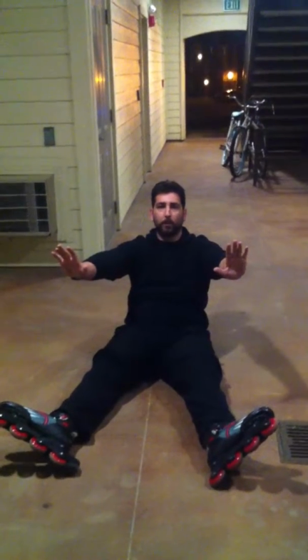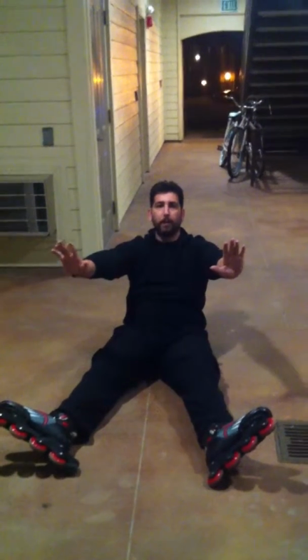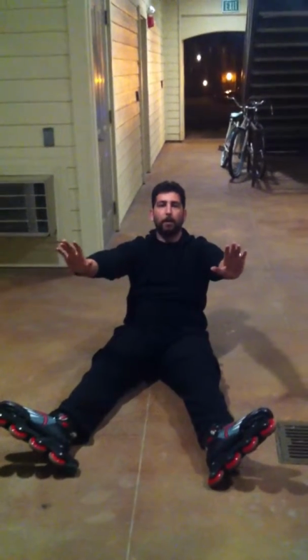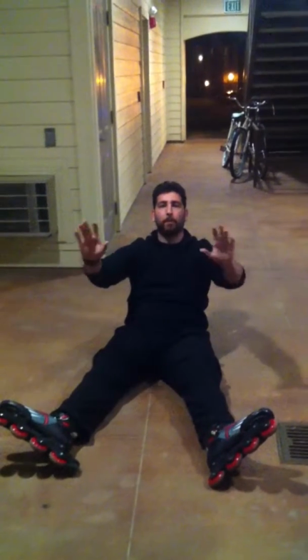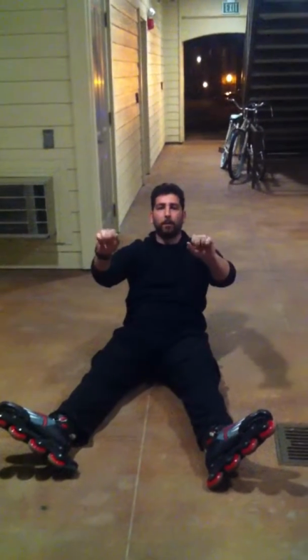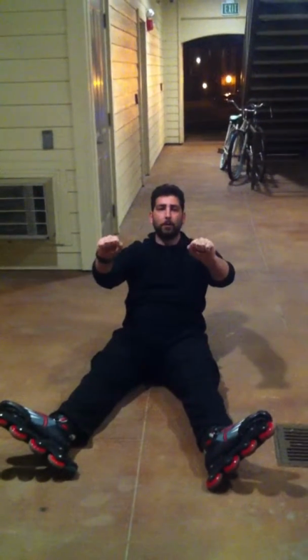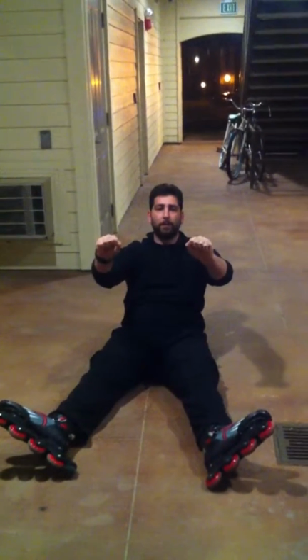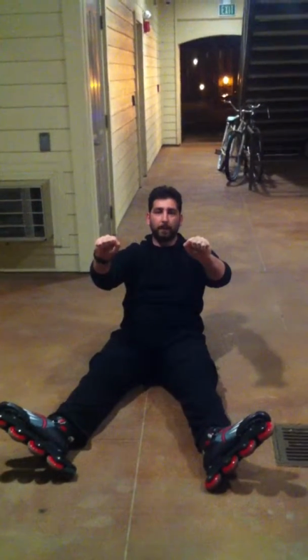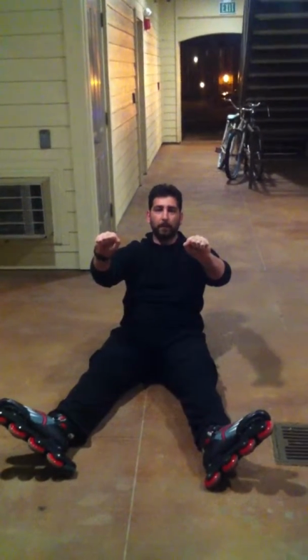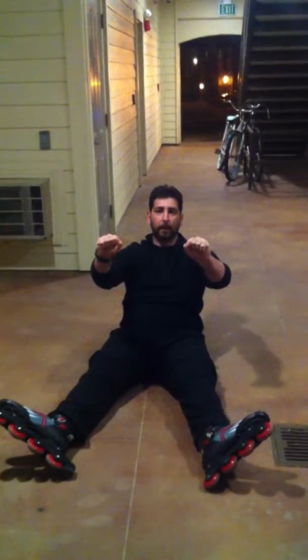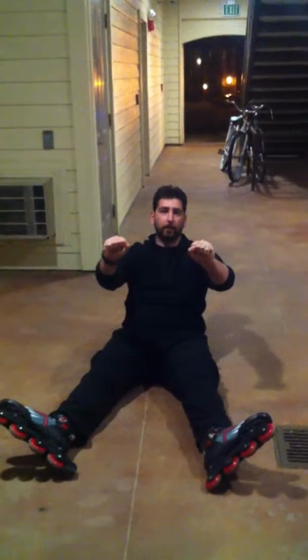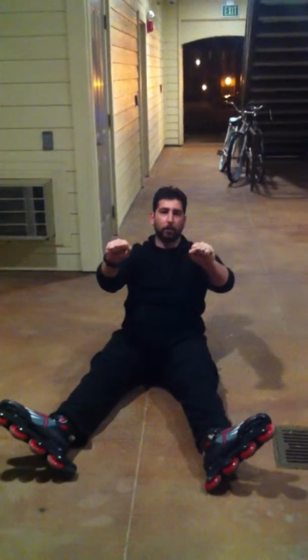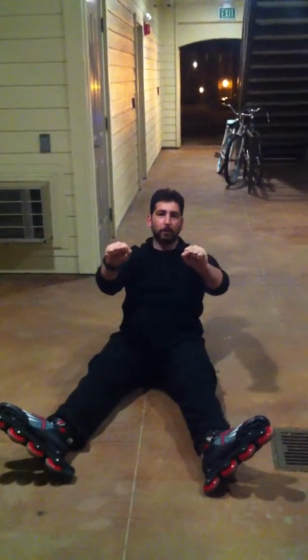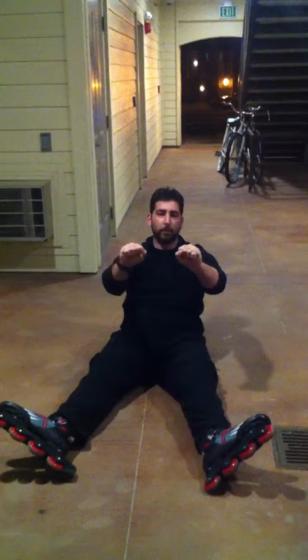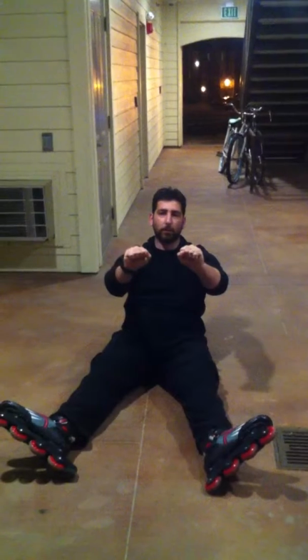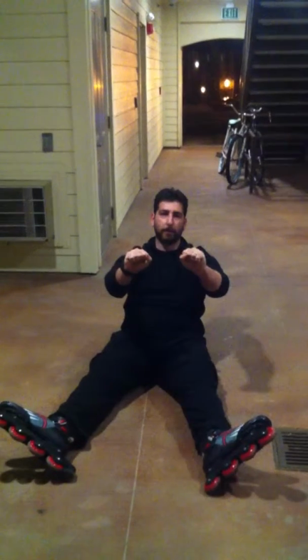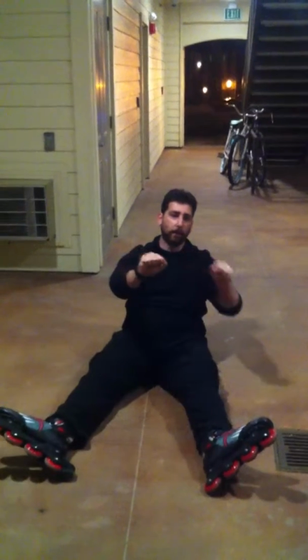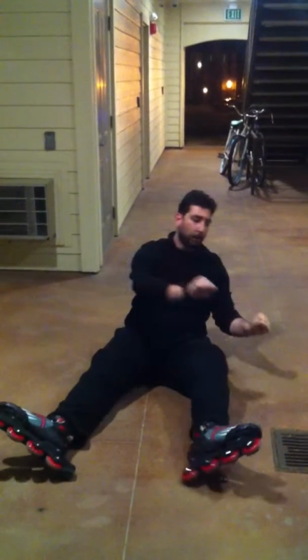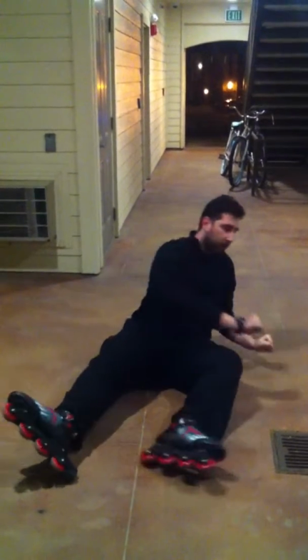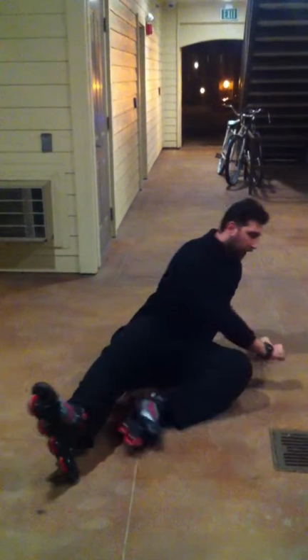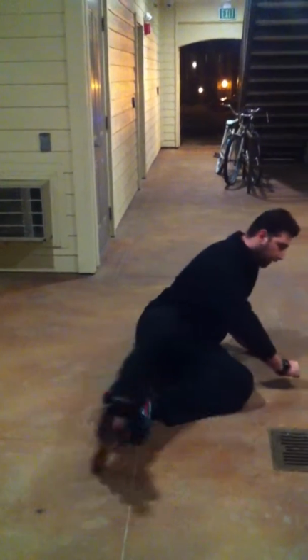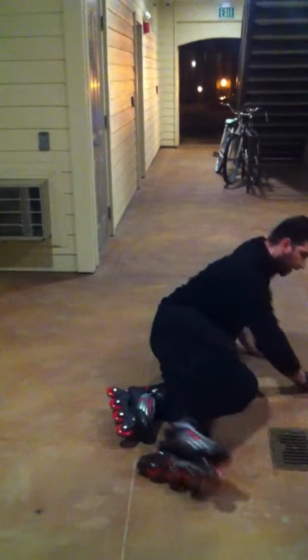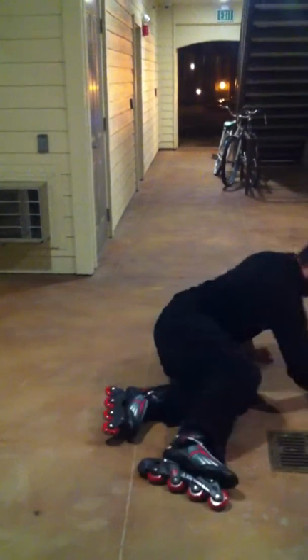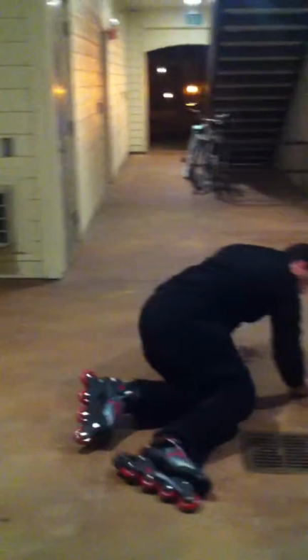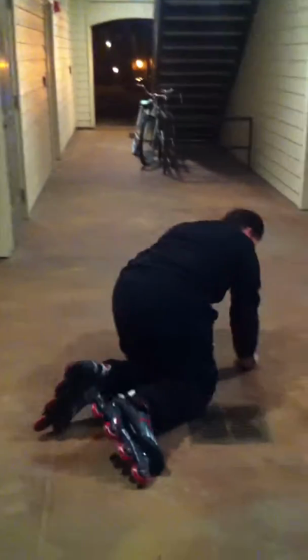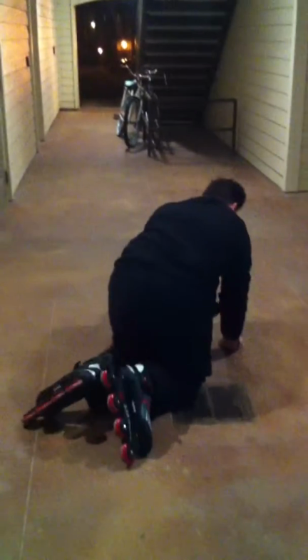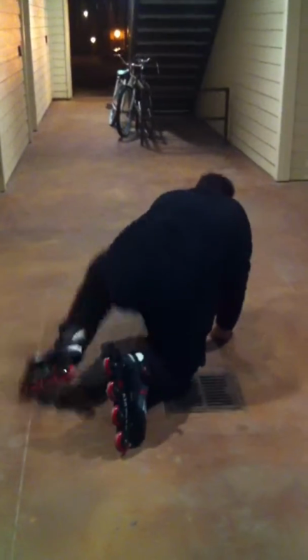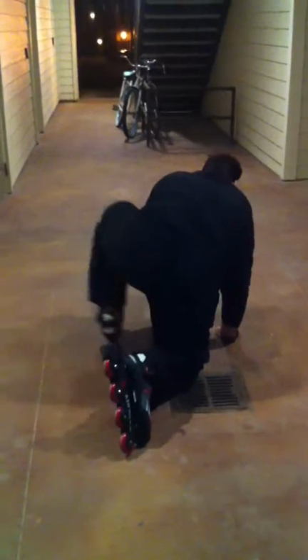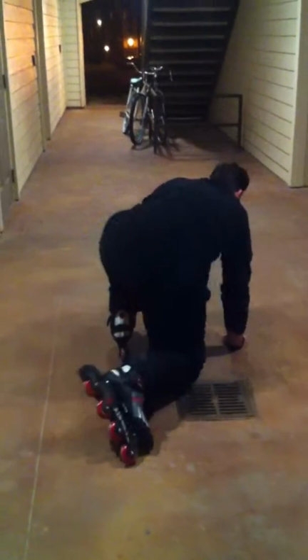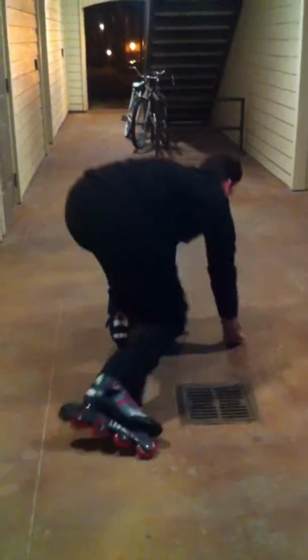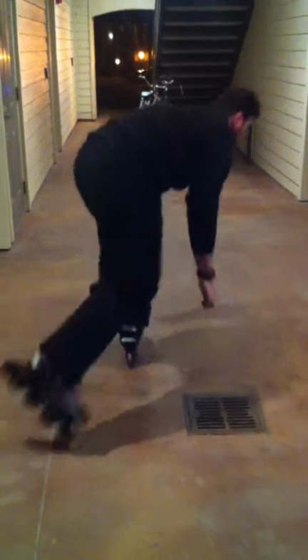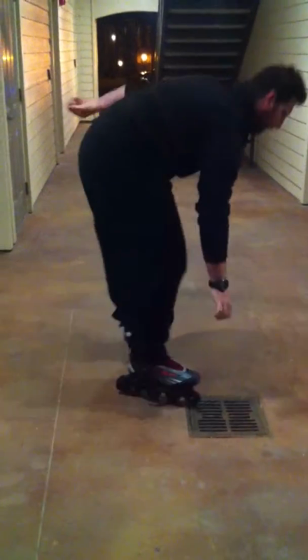When you get up, you do the fists like that so no one rolls over you. Turn around like that and then get up.